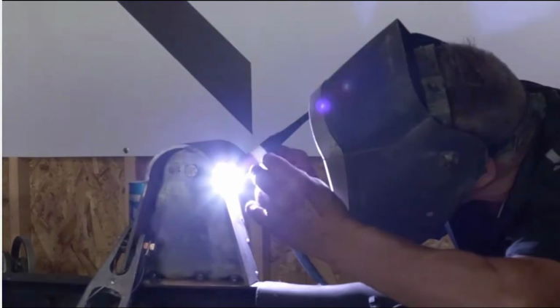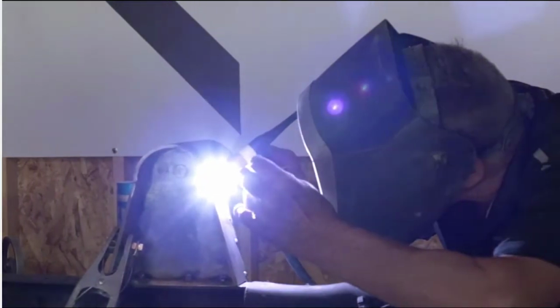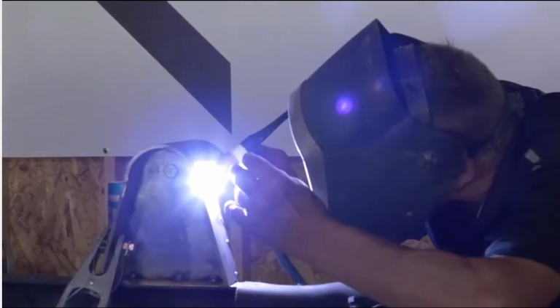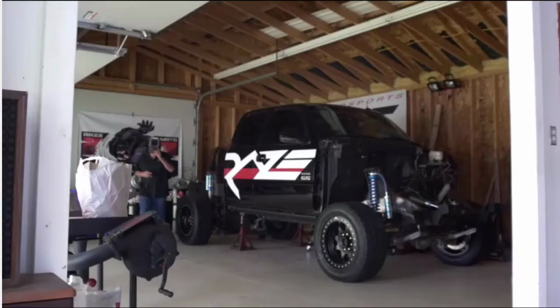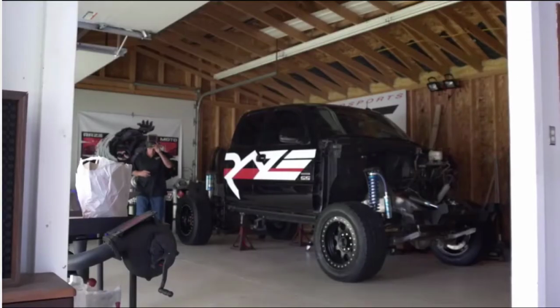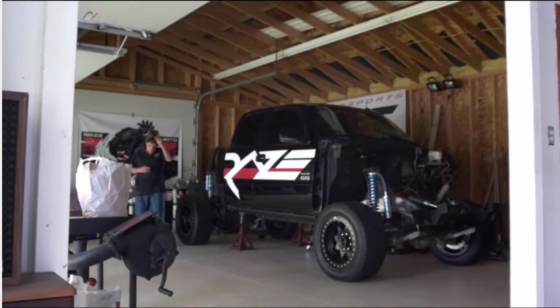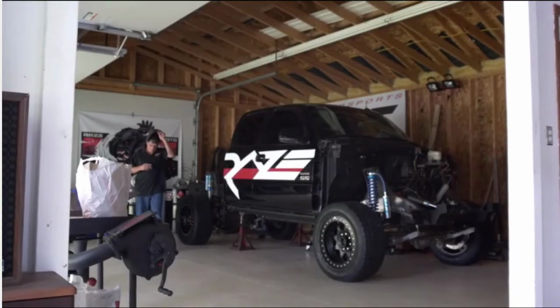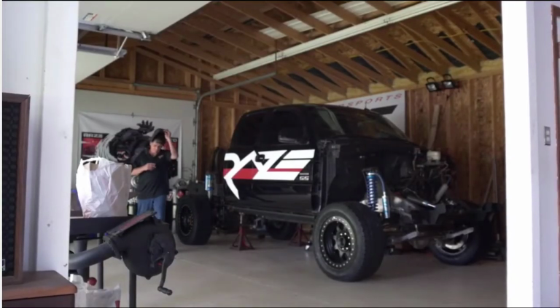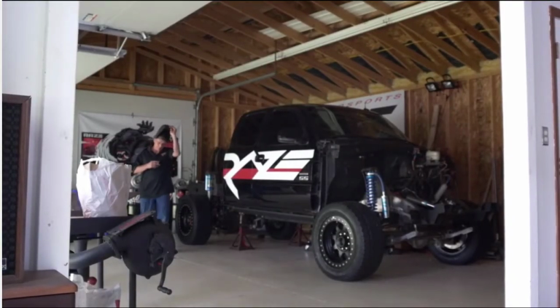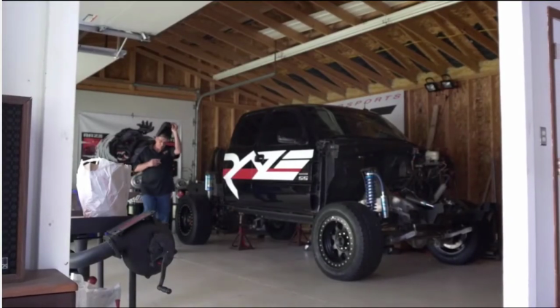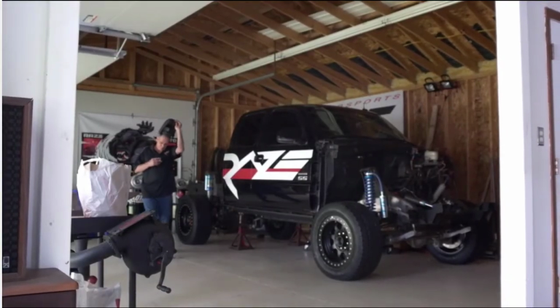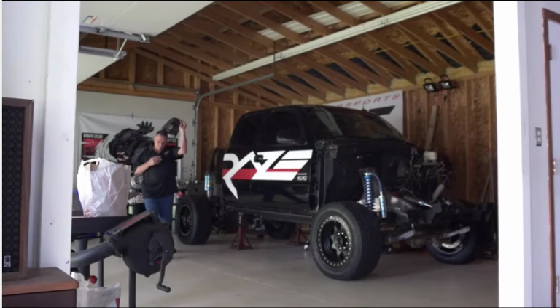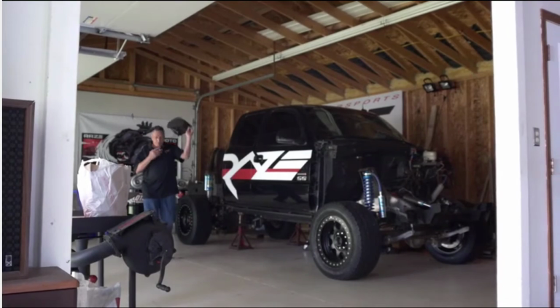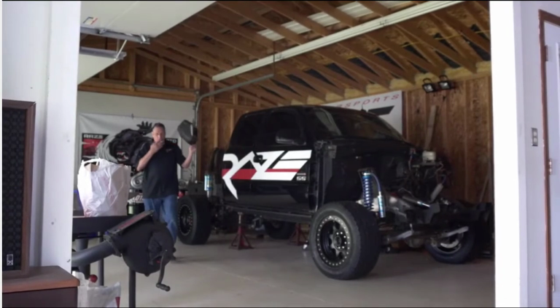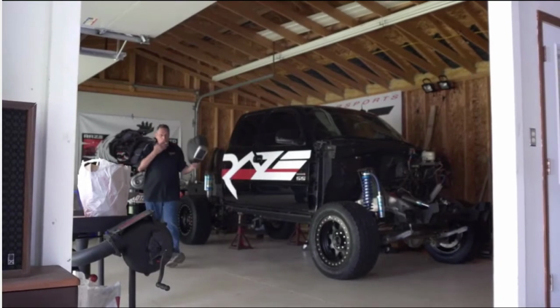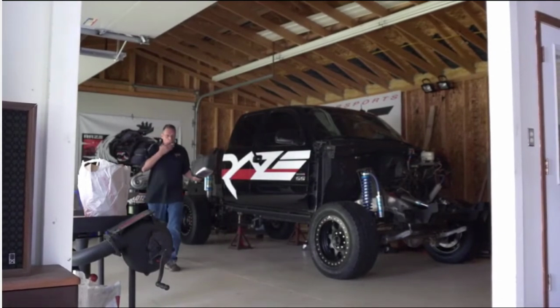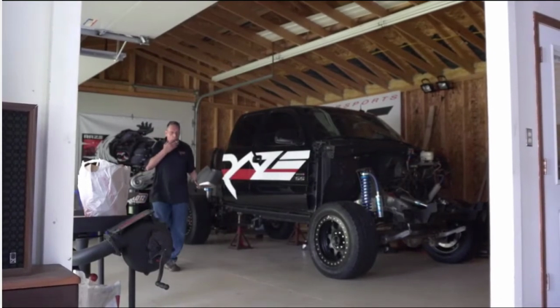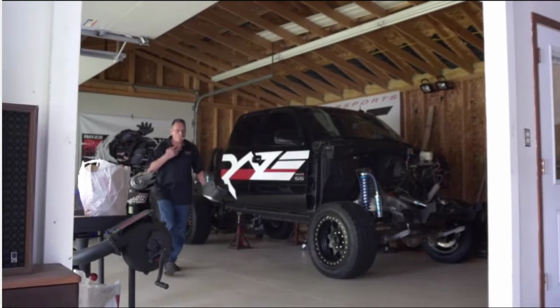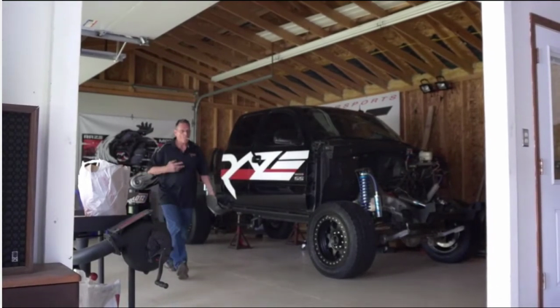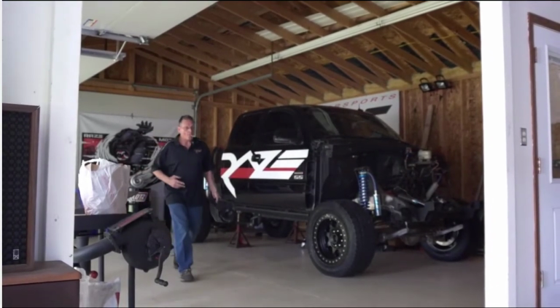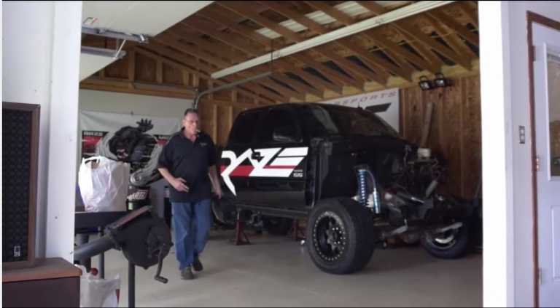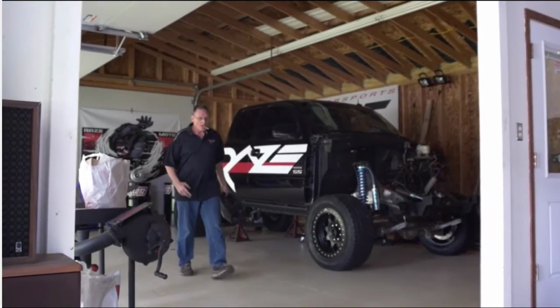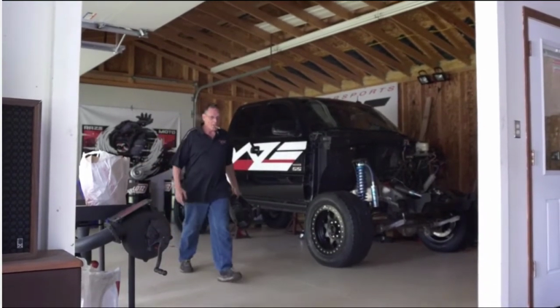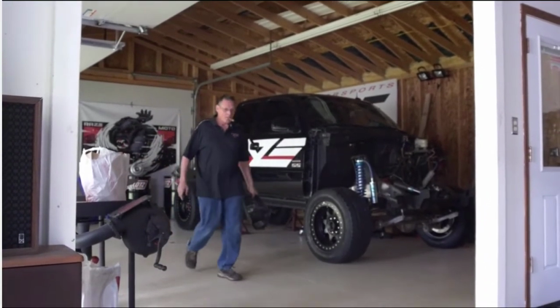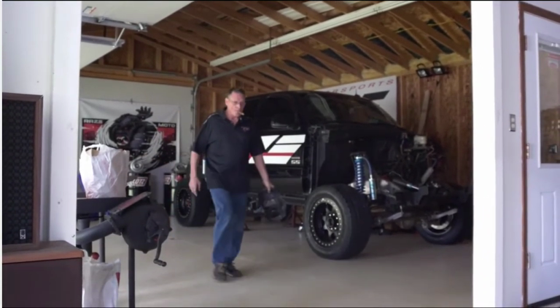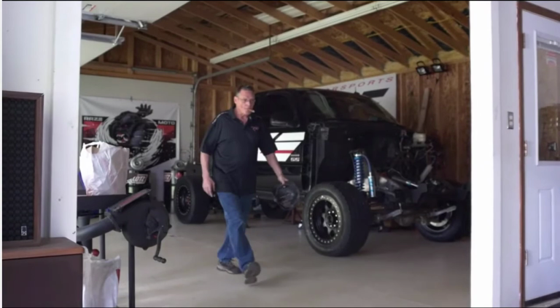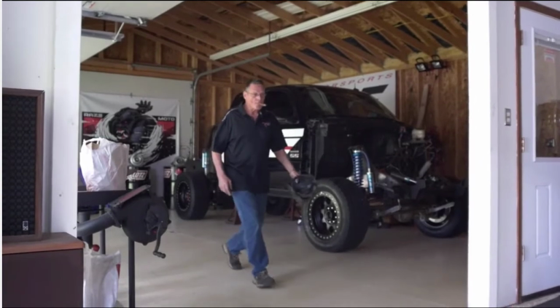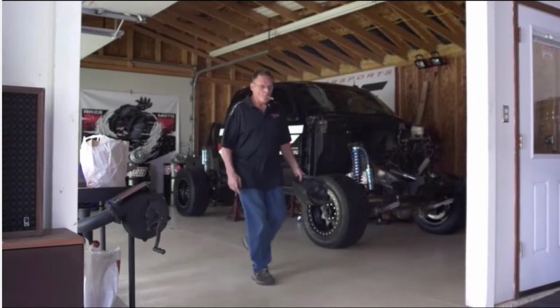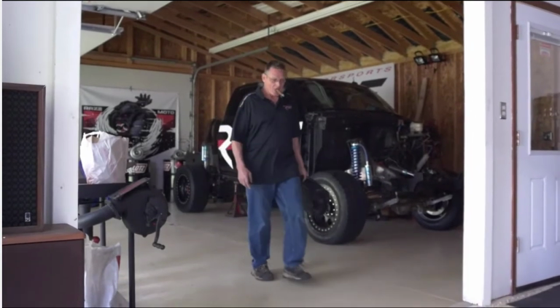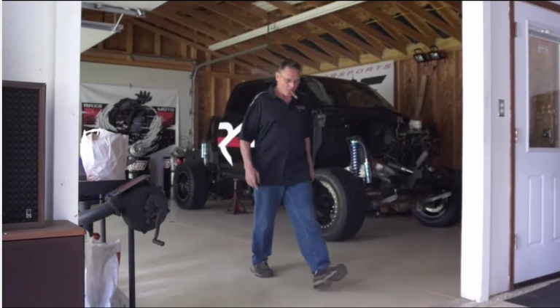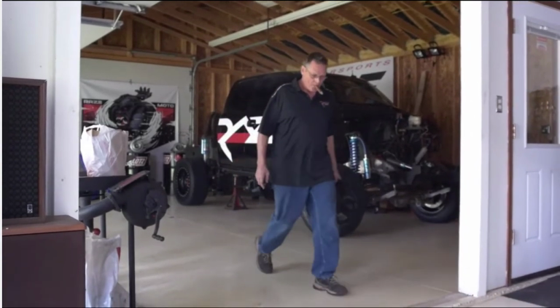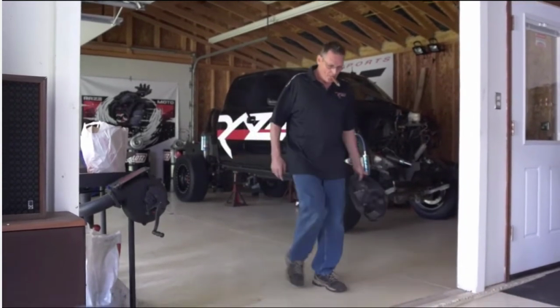Since that day, Tom has built every single engine, chassis, and setup of mine to date. He's a master welder, machinist, and straight-up mad scientist when it comes to making a vision come to life. Tom Hill is now our head fabricator and chief design officer.